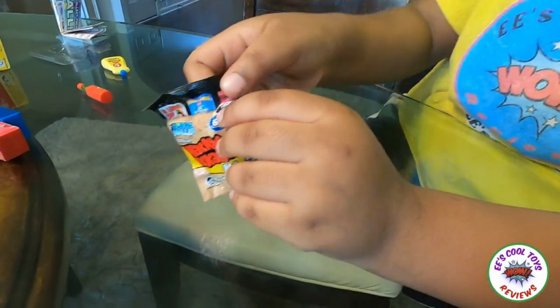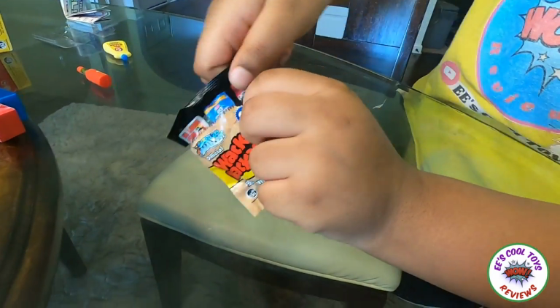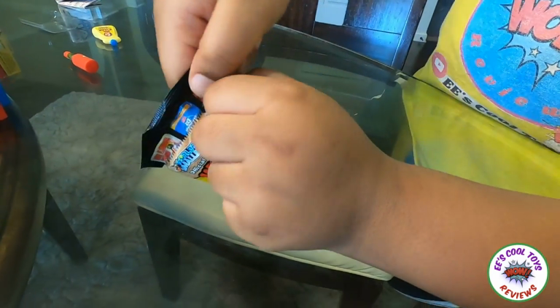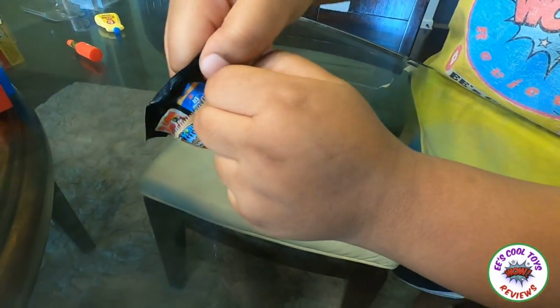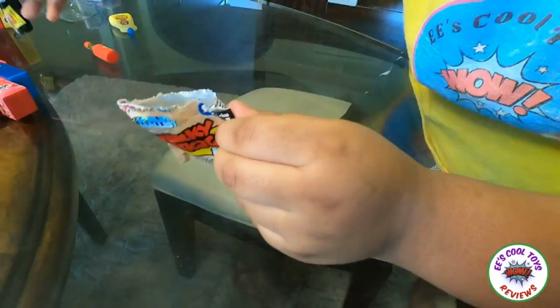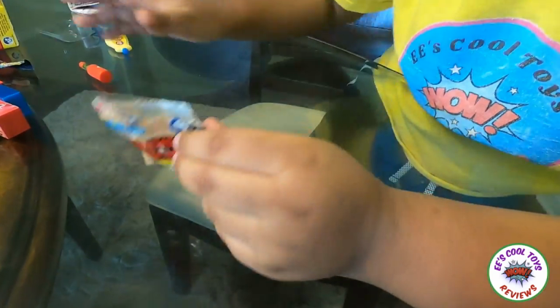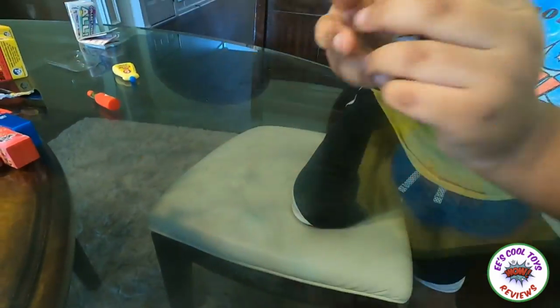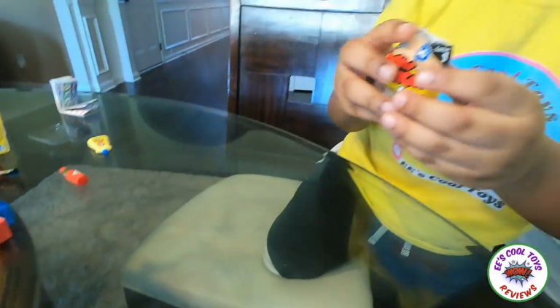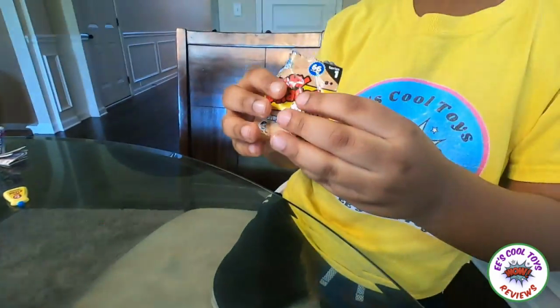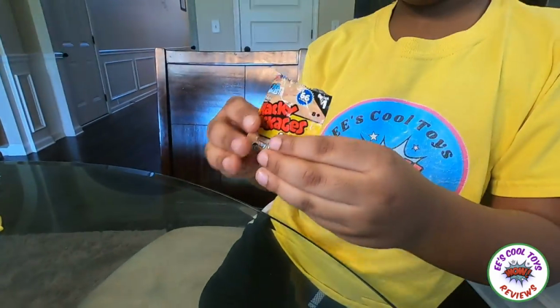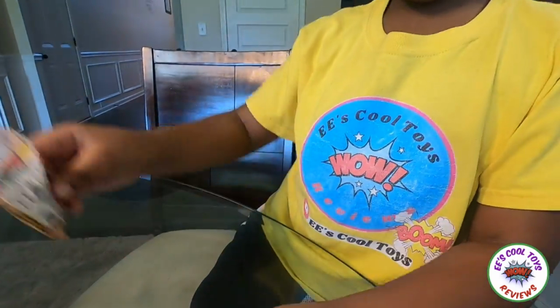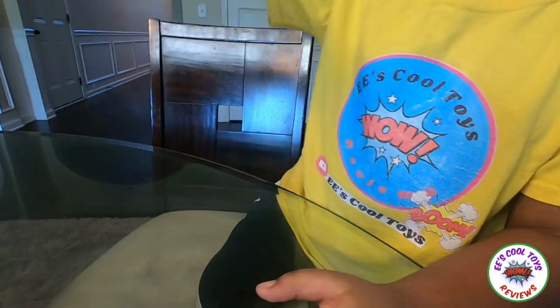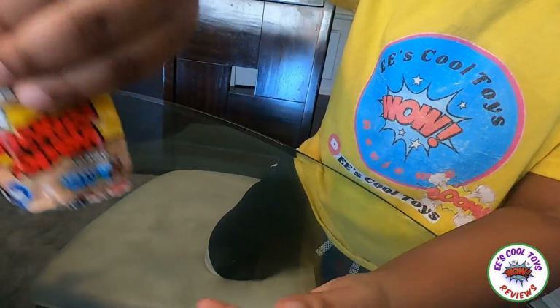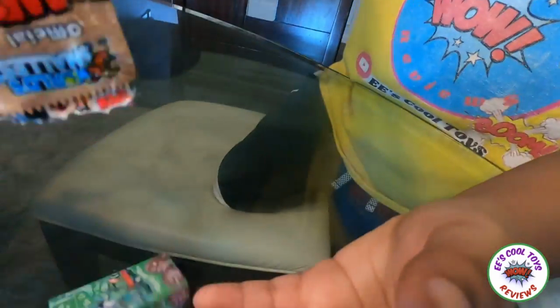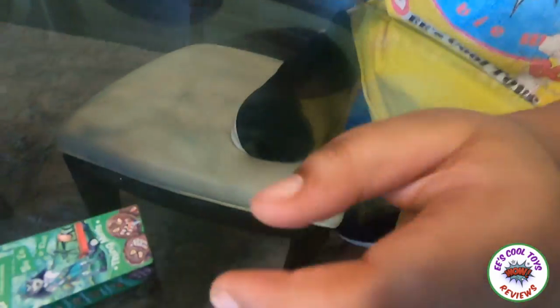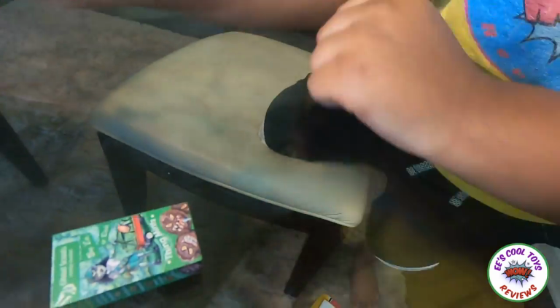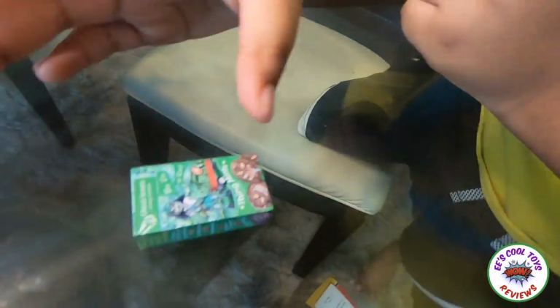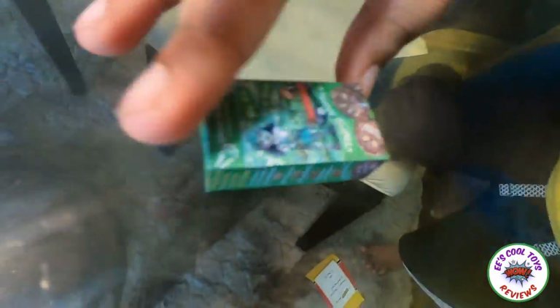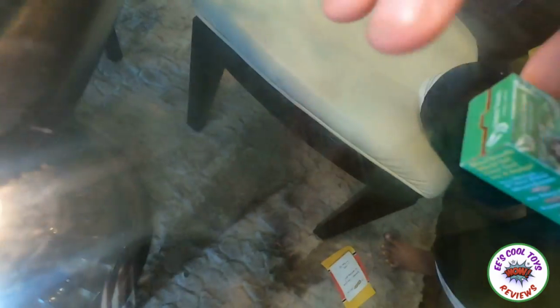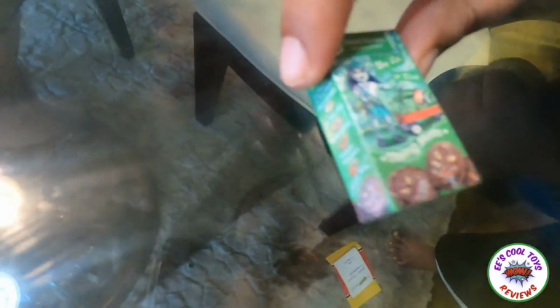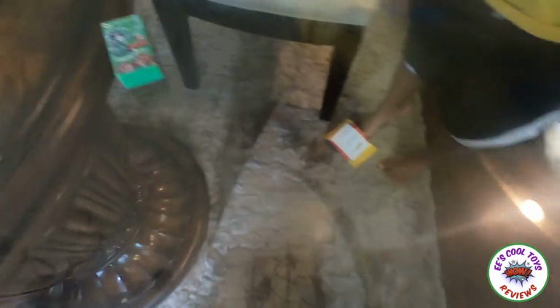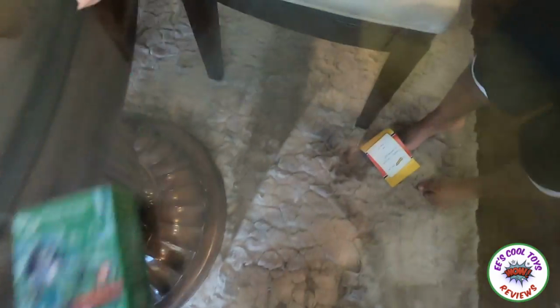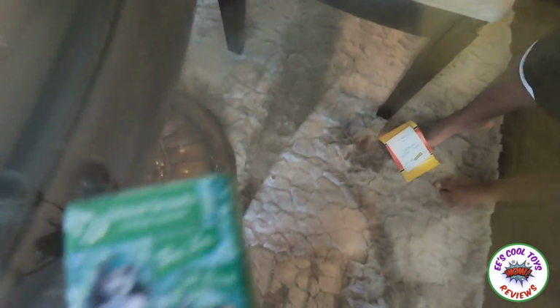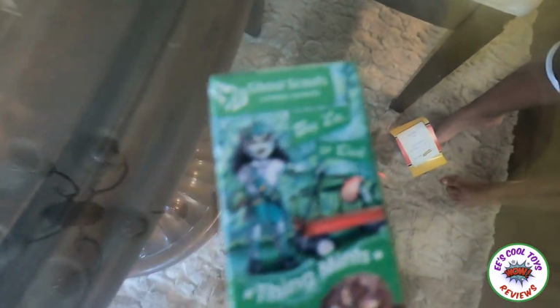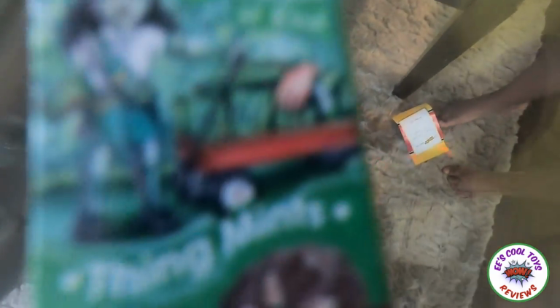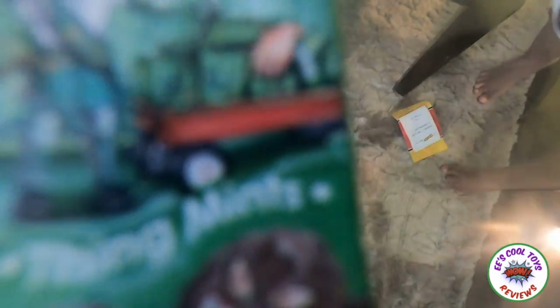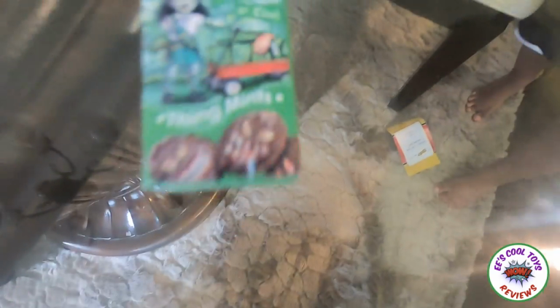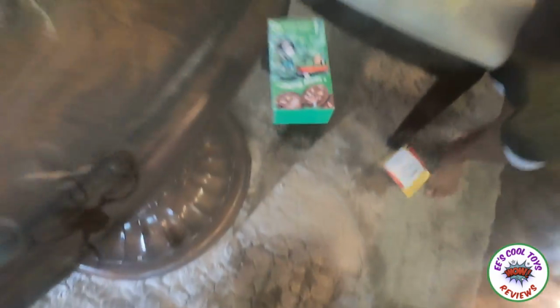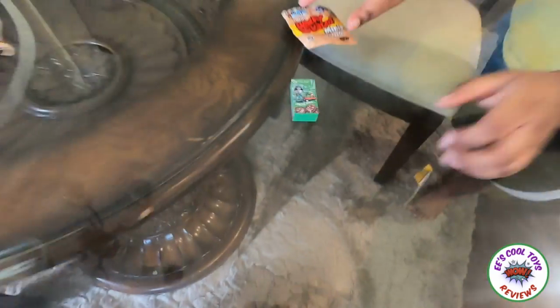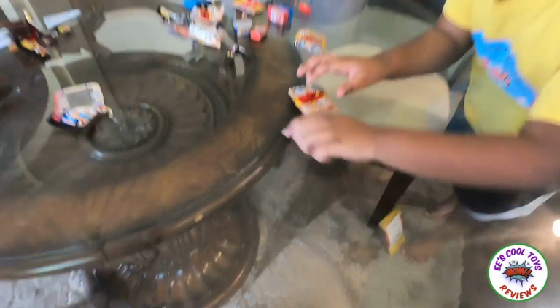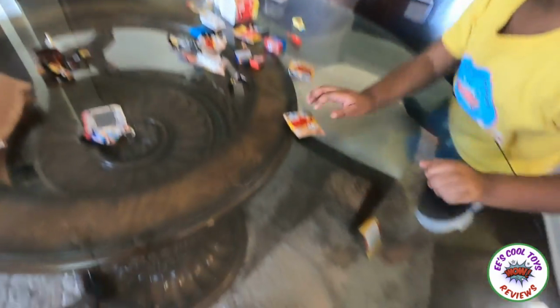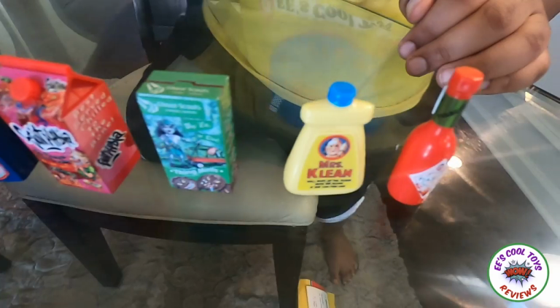Three, two, one! This is the last wacky package! Guys, this is Dingo Mix! Okay guys, I'm gonna show you my wacky package collection!